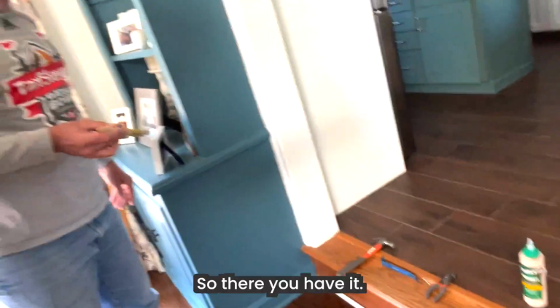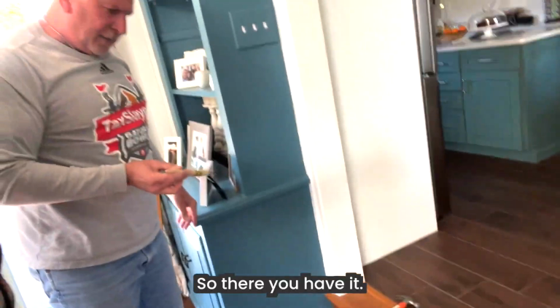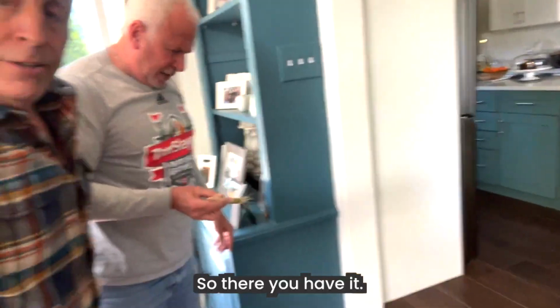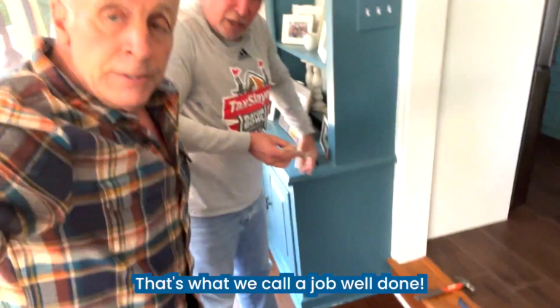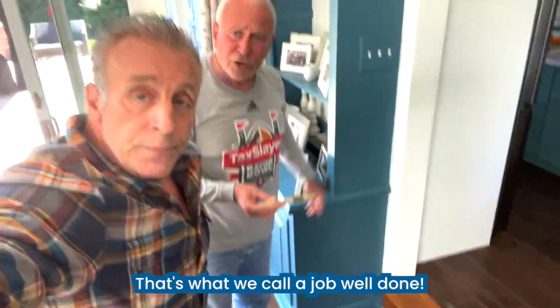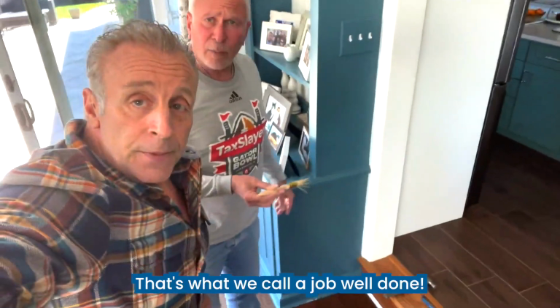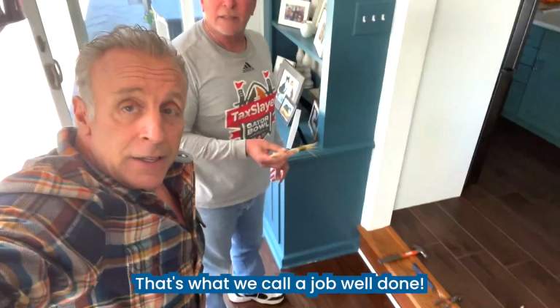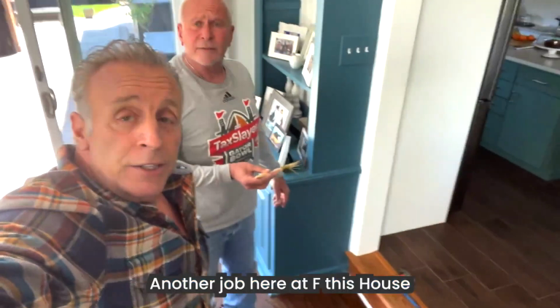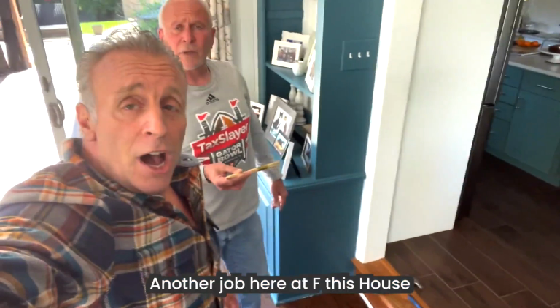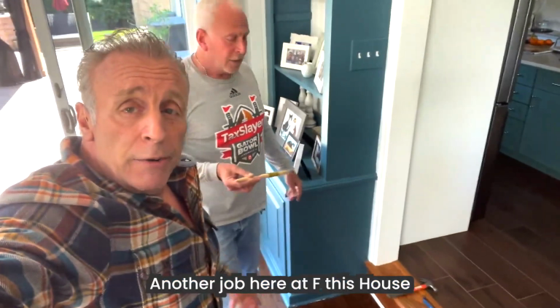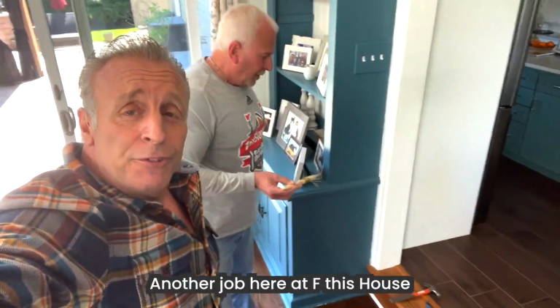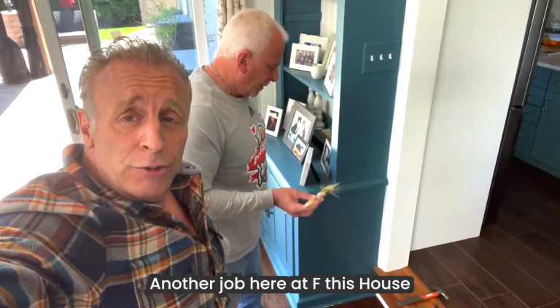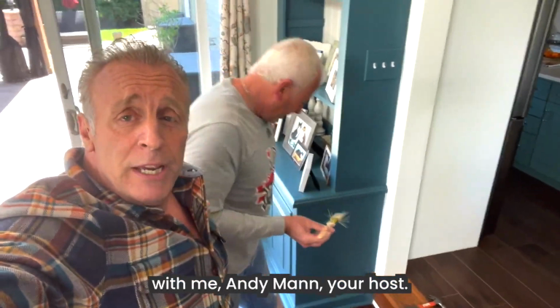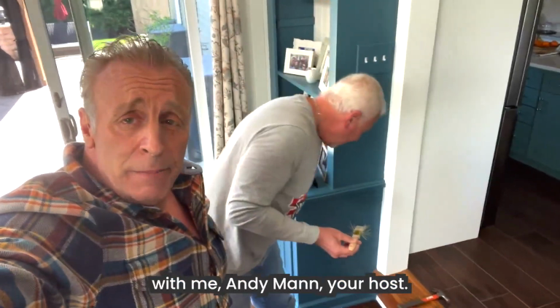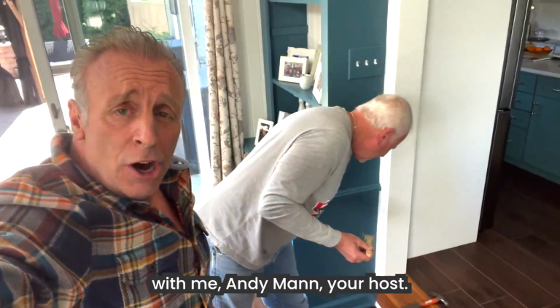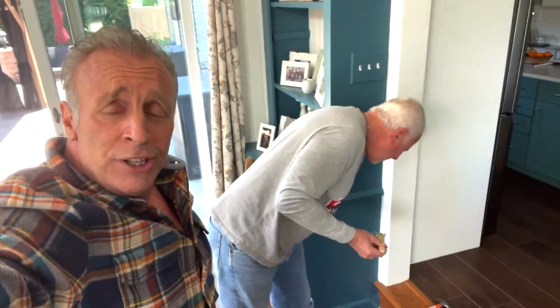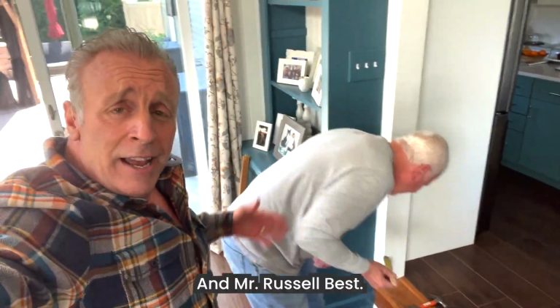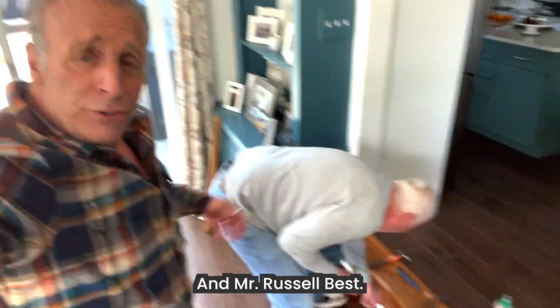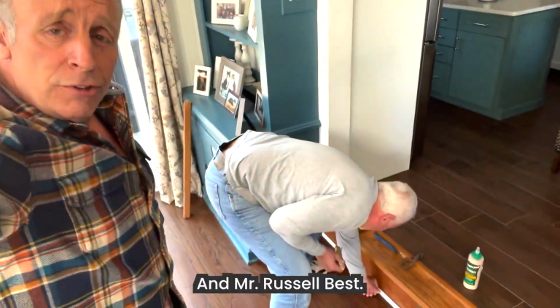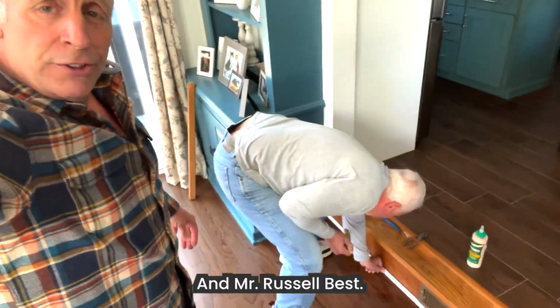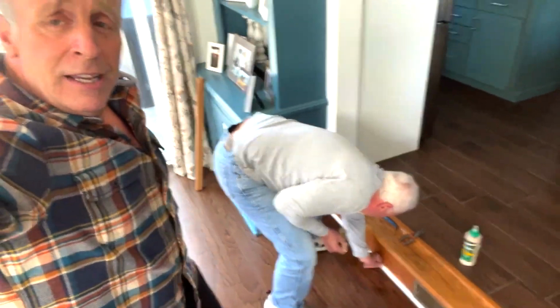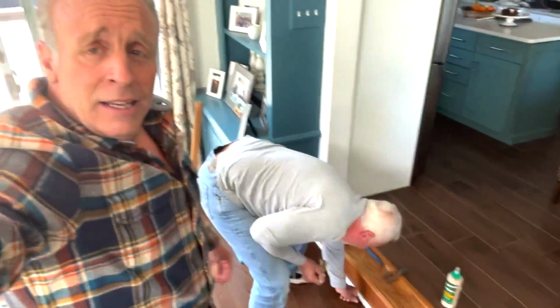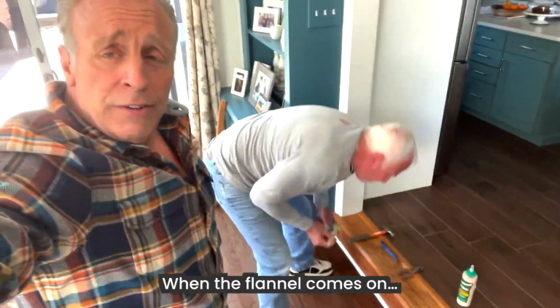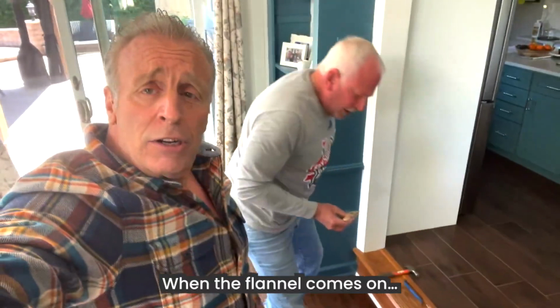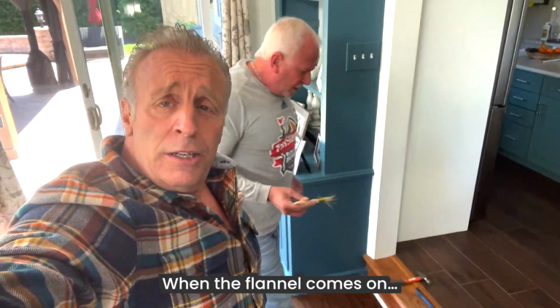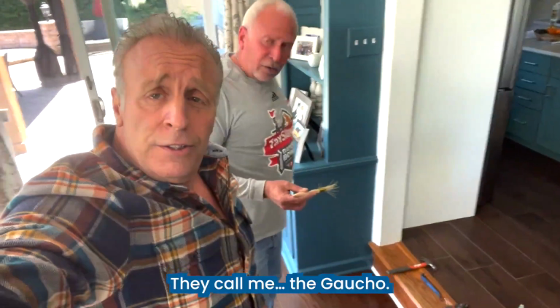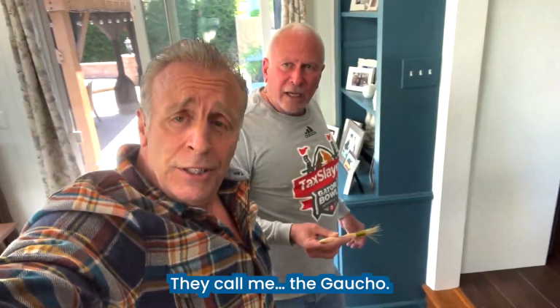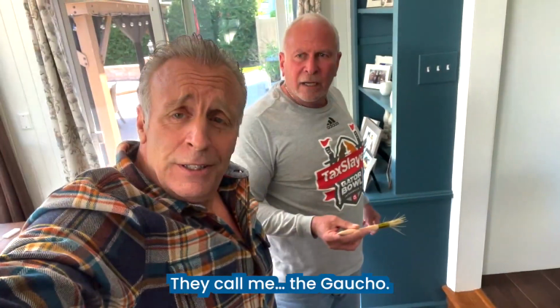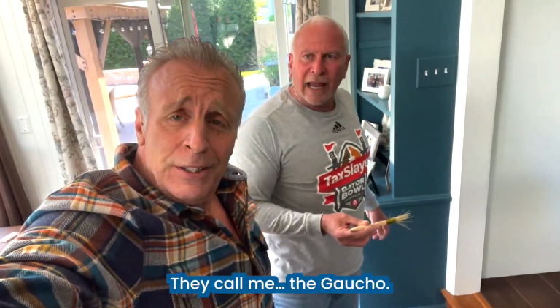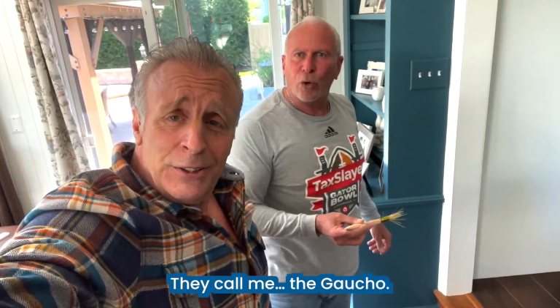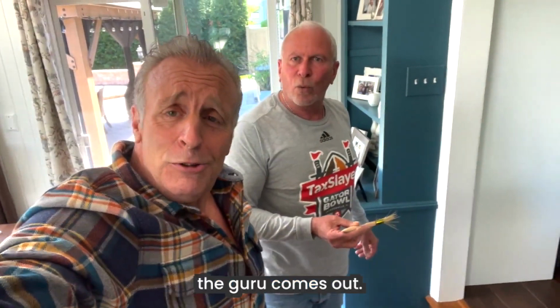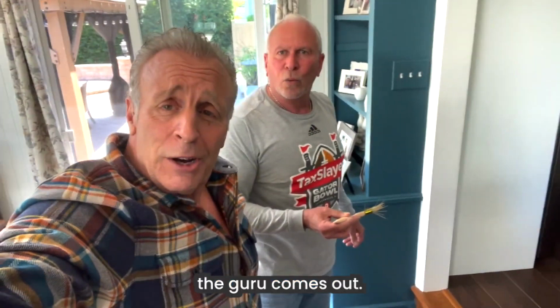So there you have it — that's what we call a job well done. Another job here at Freak This House with me, Andy, your host, and Mr. Russell Best. When the flannel comes on, they call me the guru.